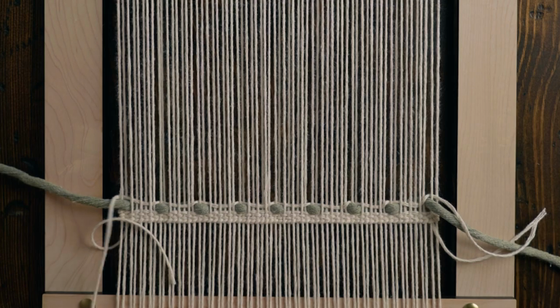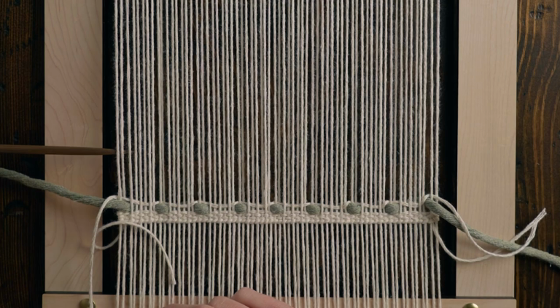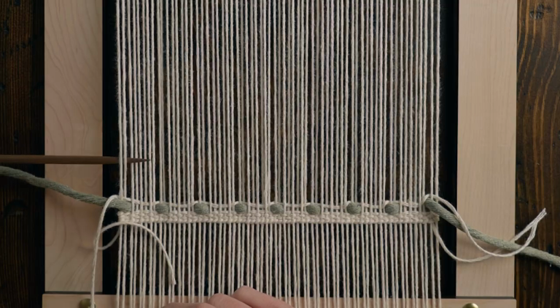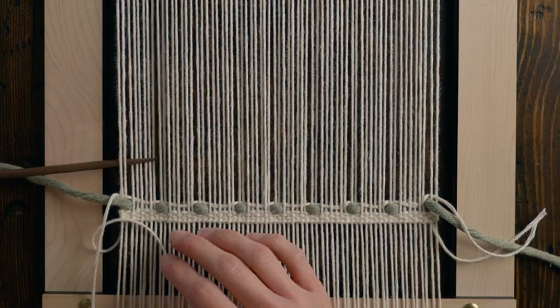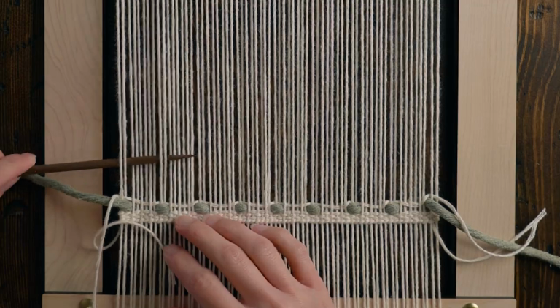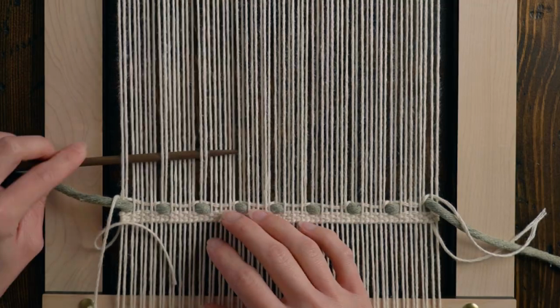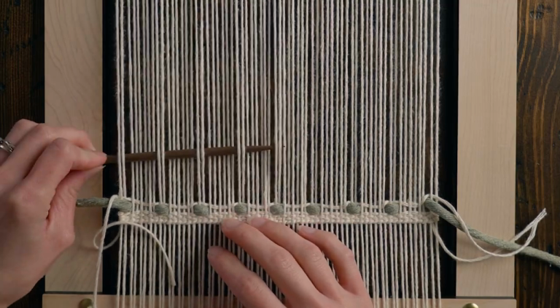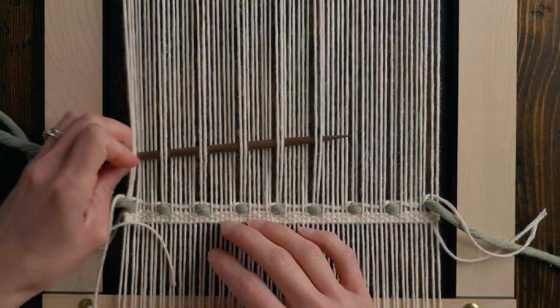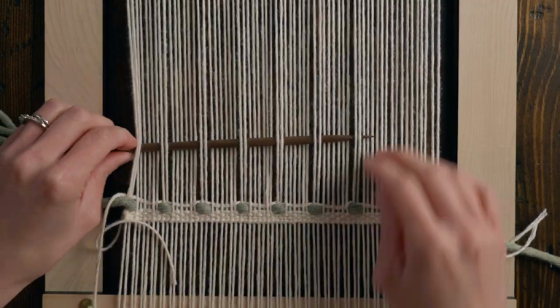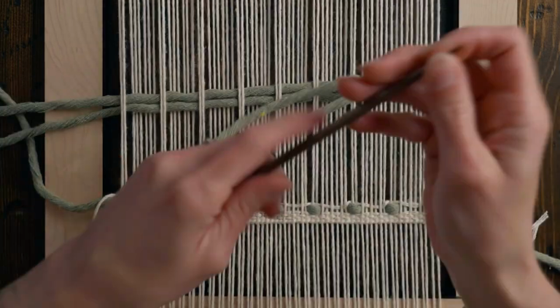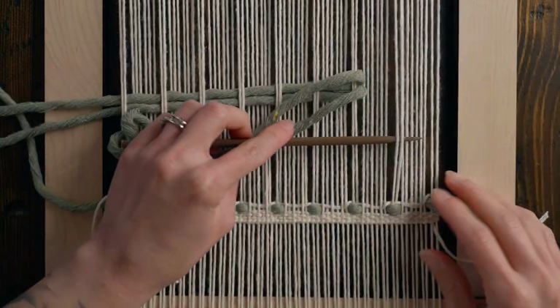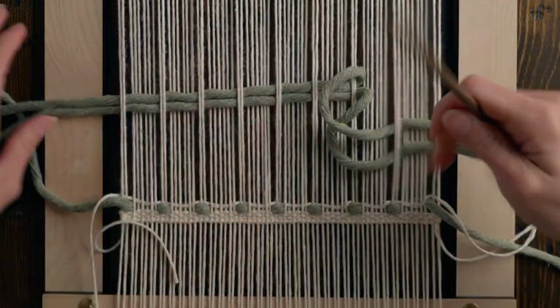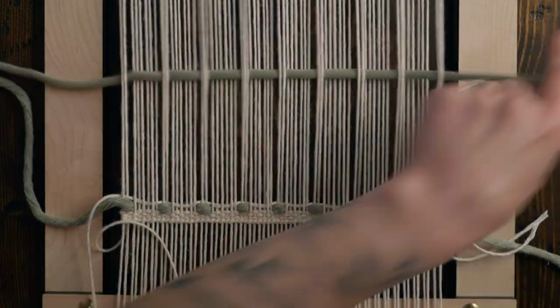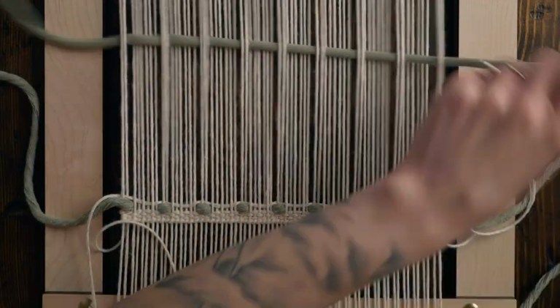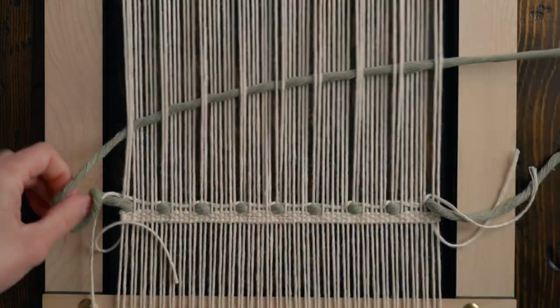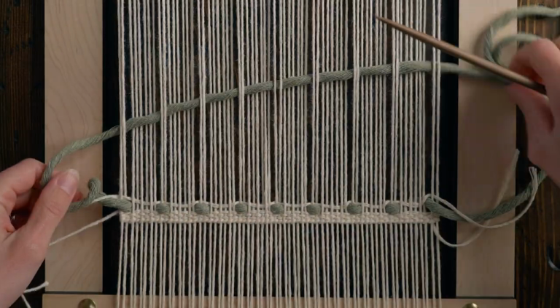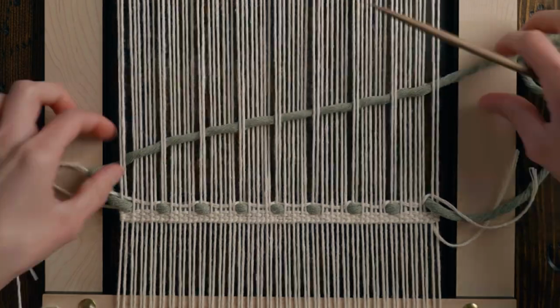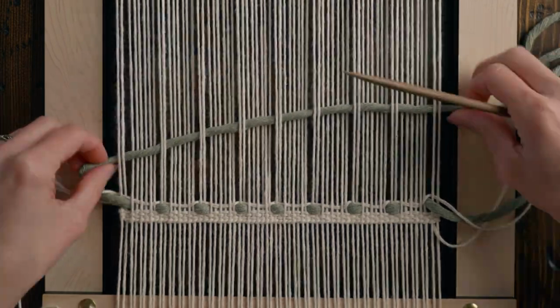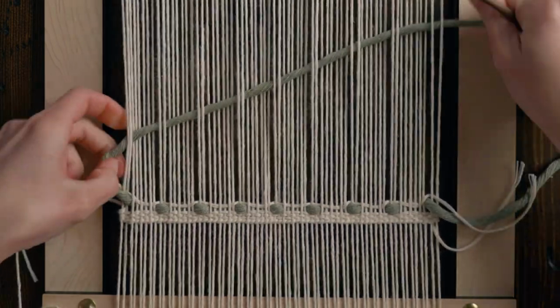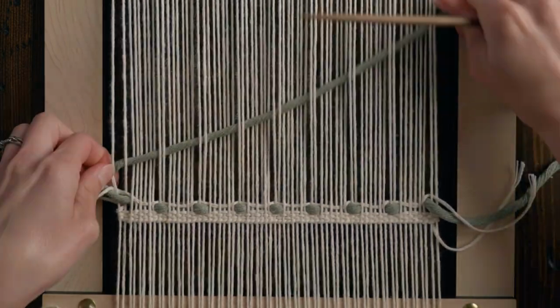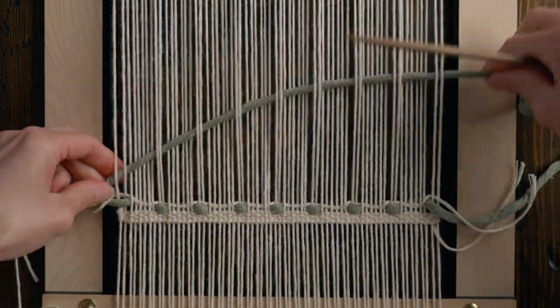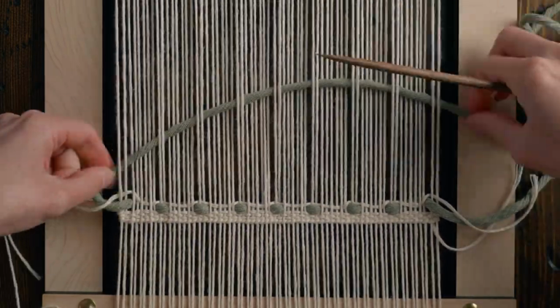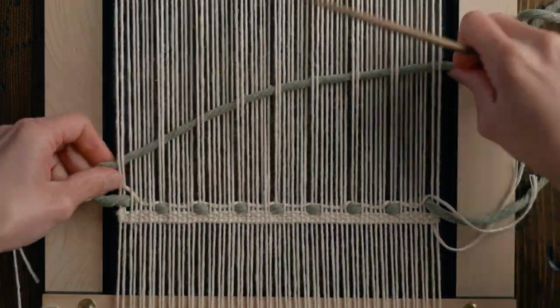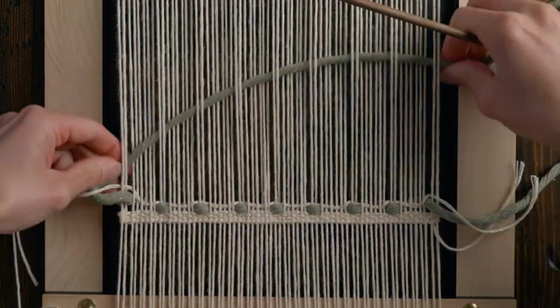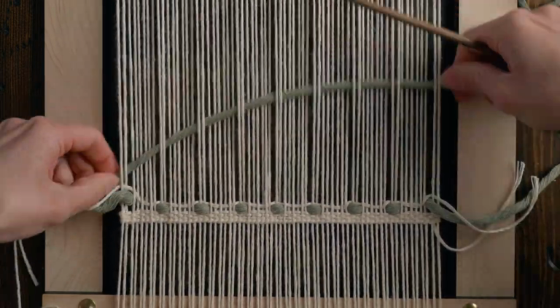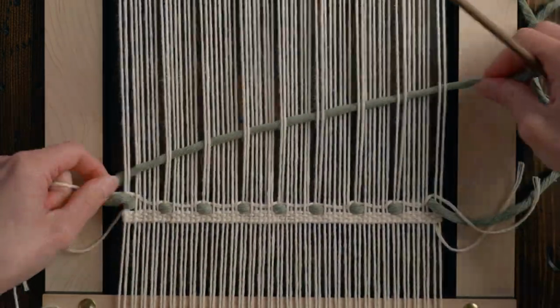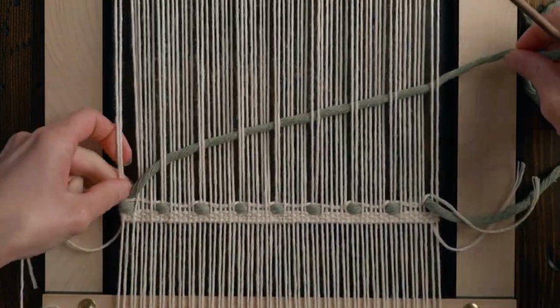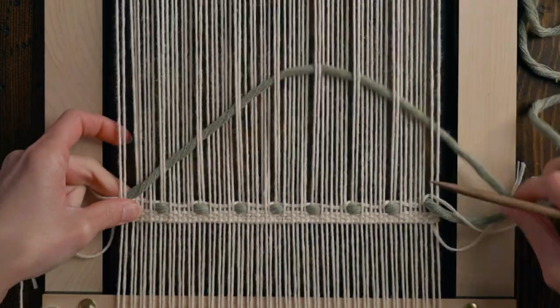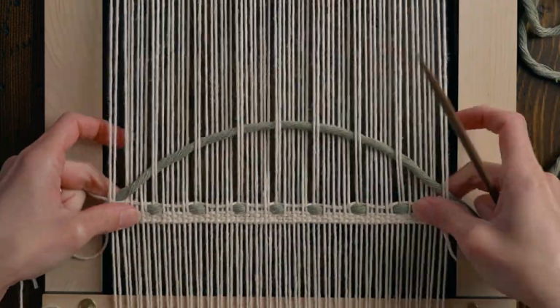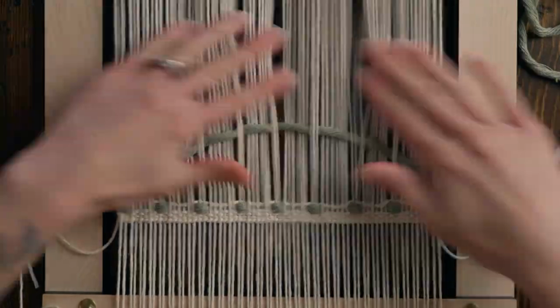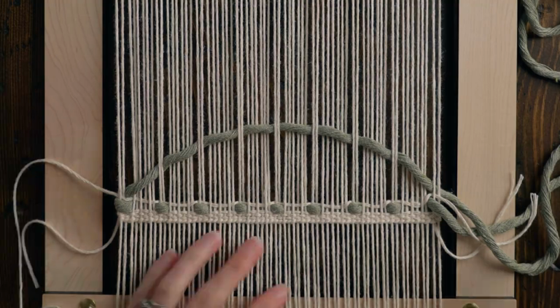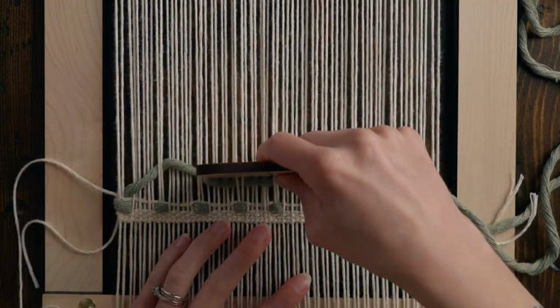In the next row, we're going to be going under two warp strings and over six warp strings. This pattern is really great because you don't actually need a paper pattern for it — we're just repeating that back and forth.